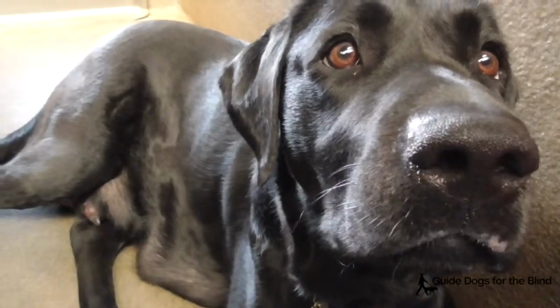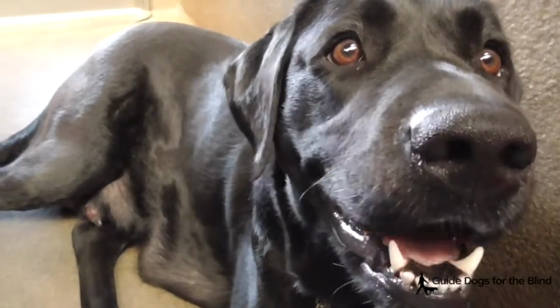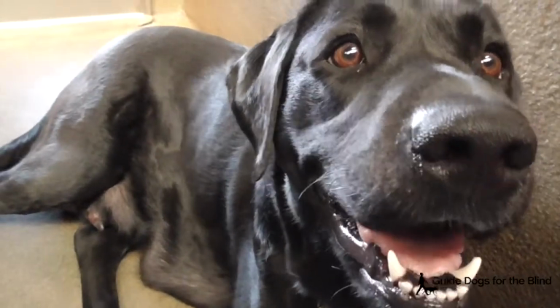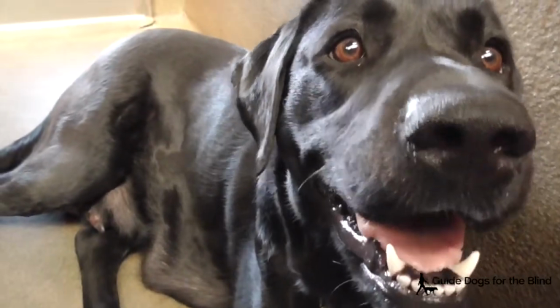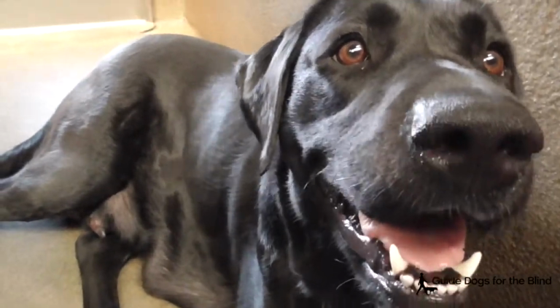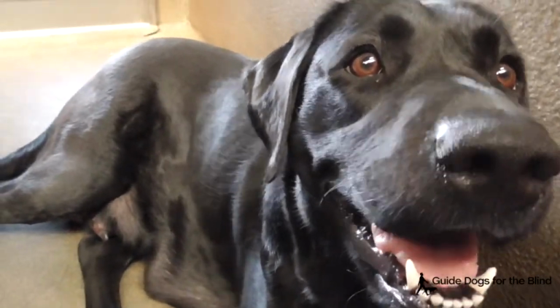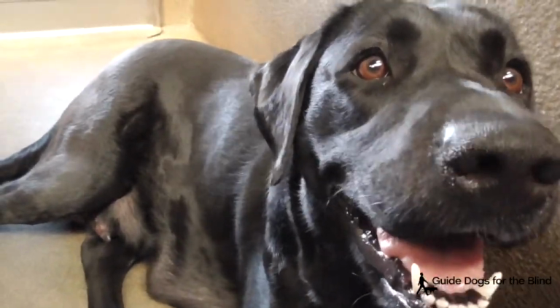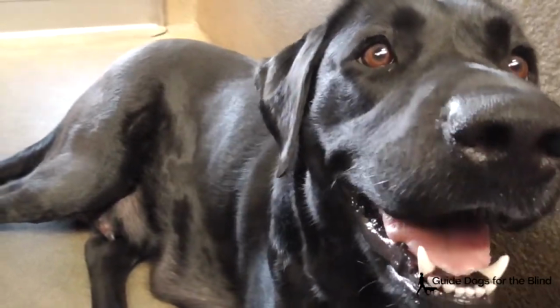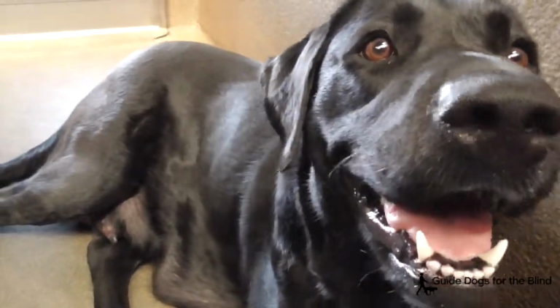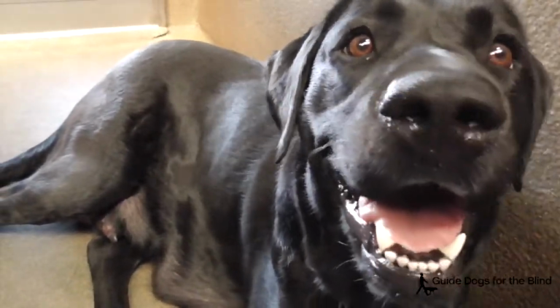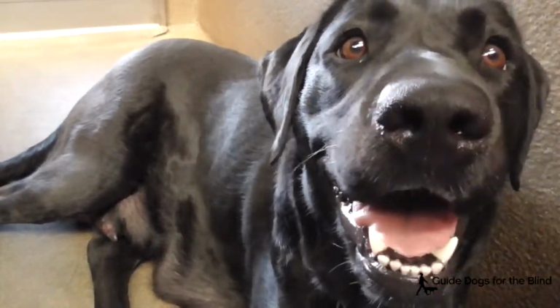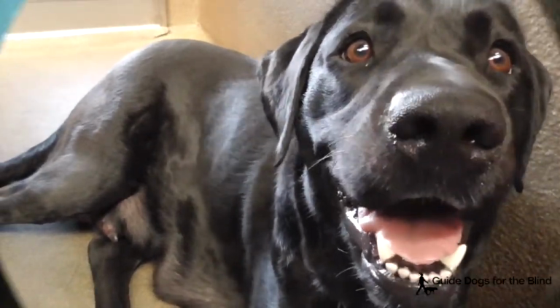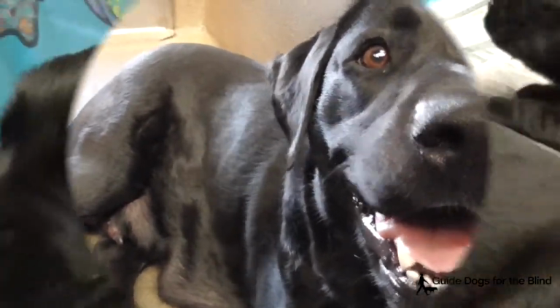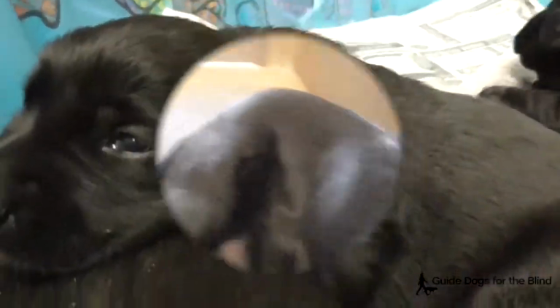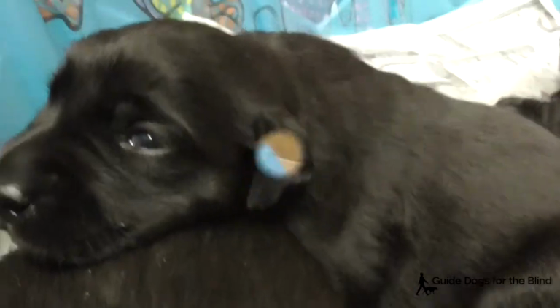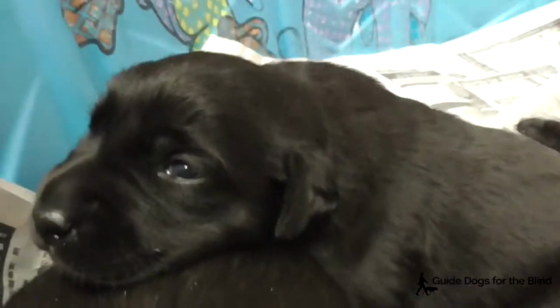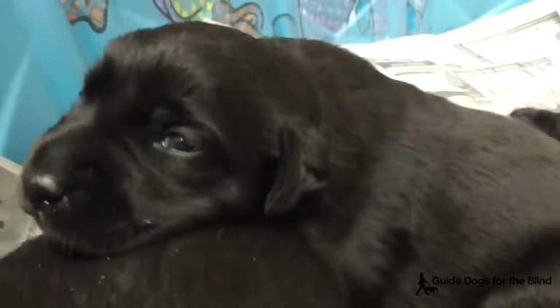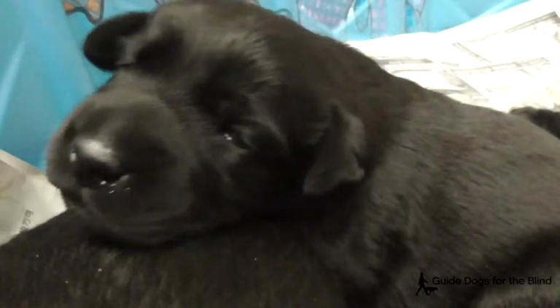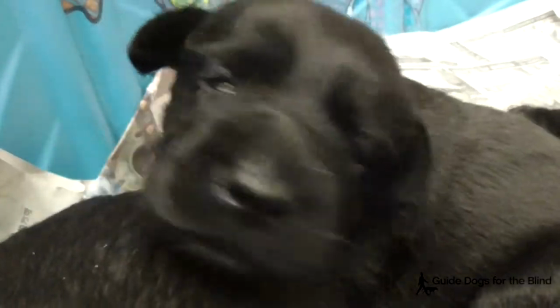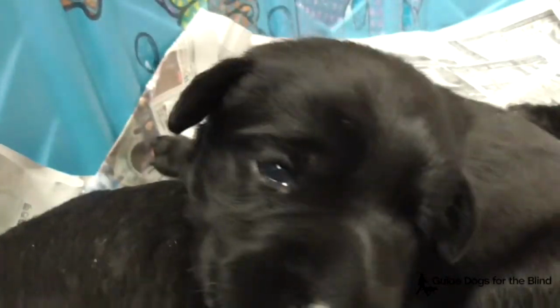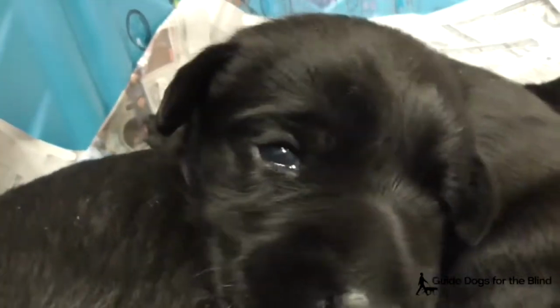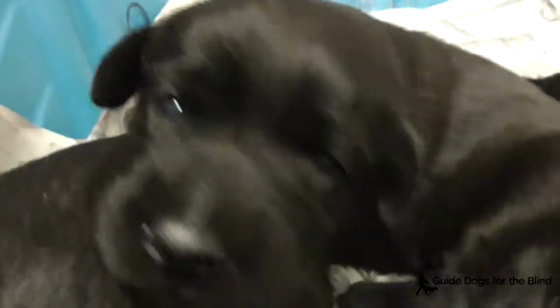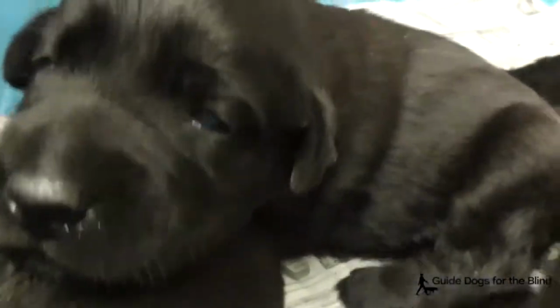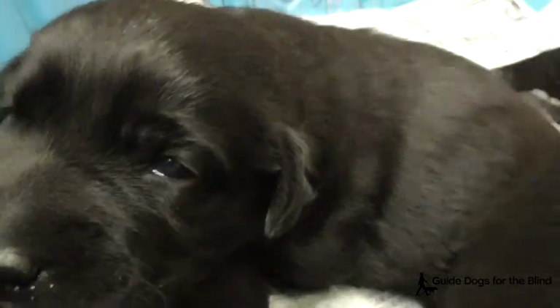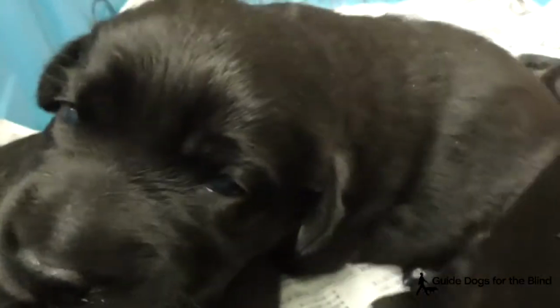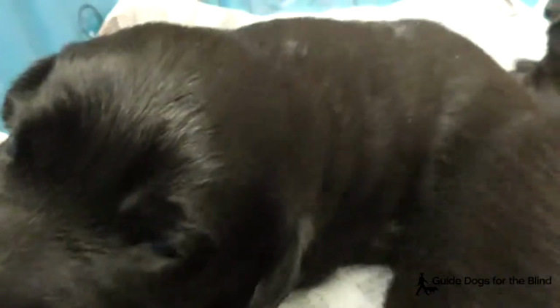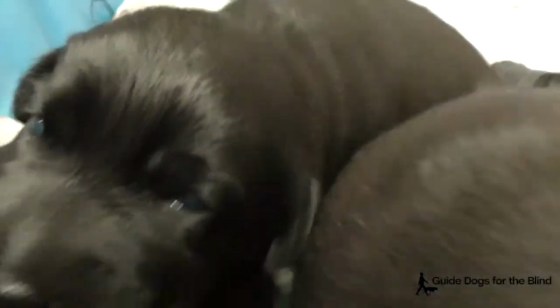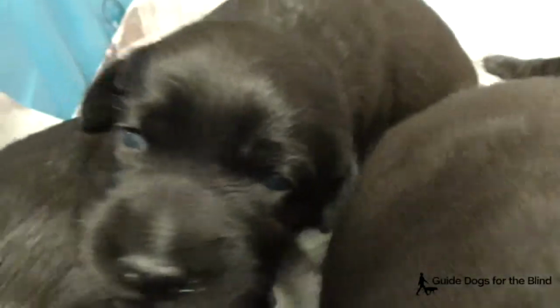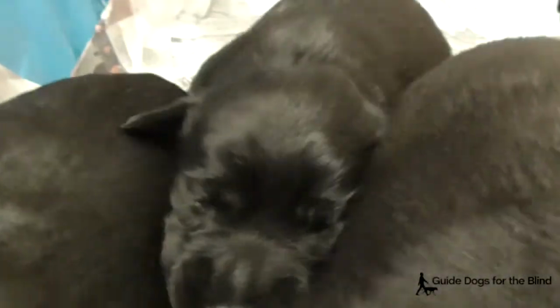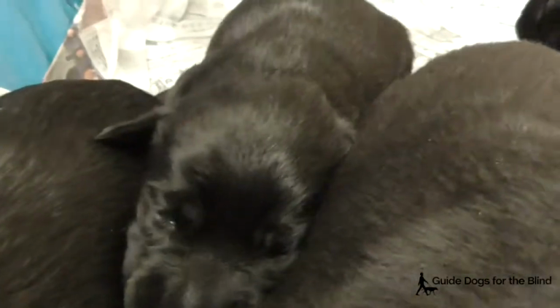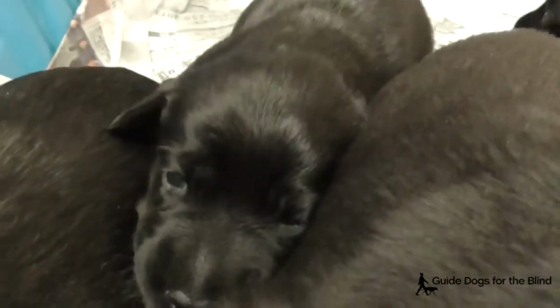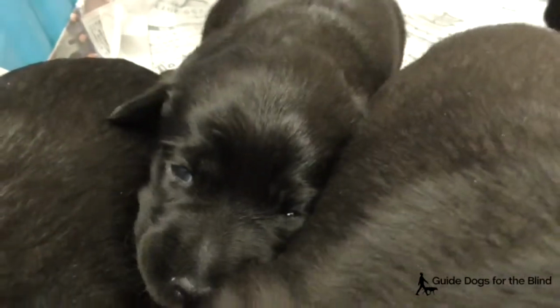This is the Cabana Sandler Litter. Cabana is a black lab and Sandler is a yellow lab. They have six black lab puppies and they're two weeks old.